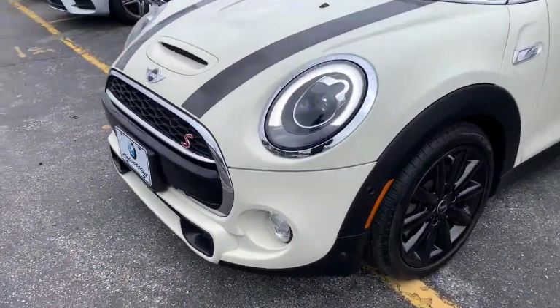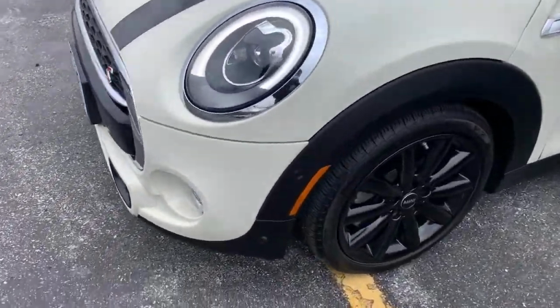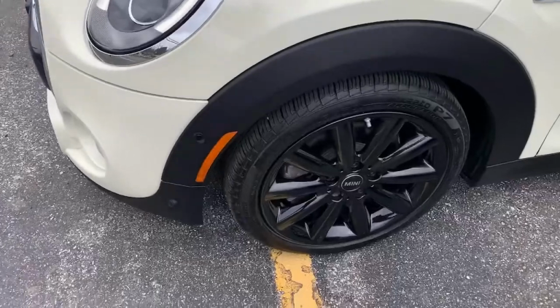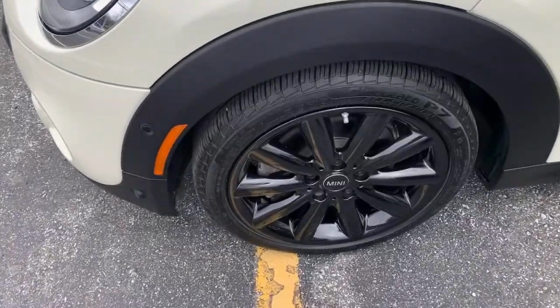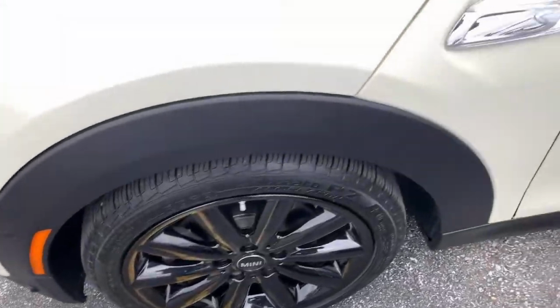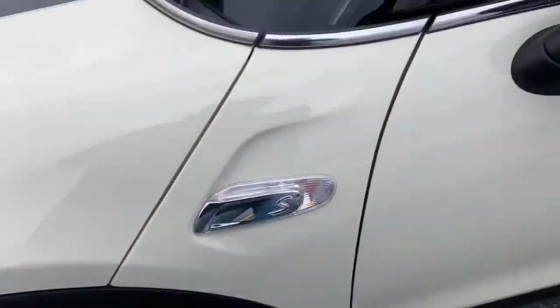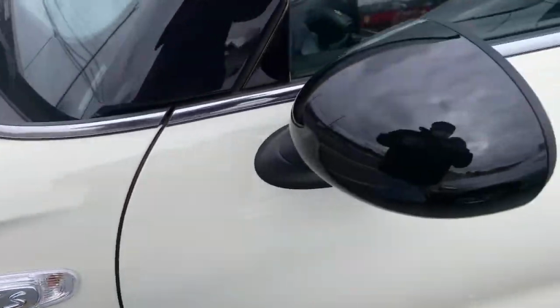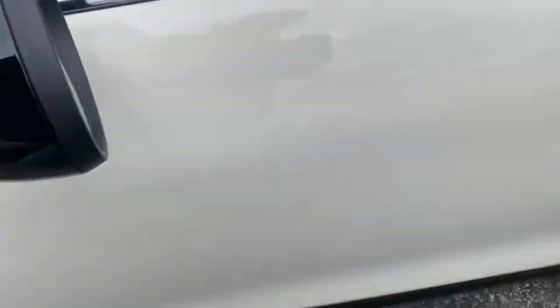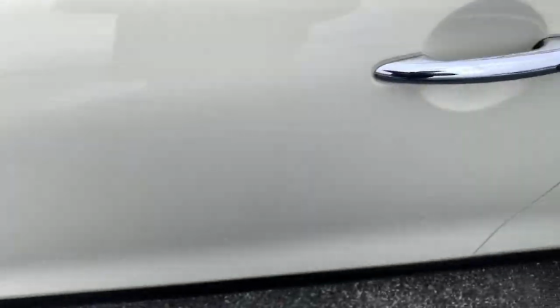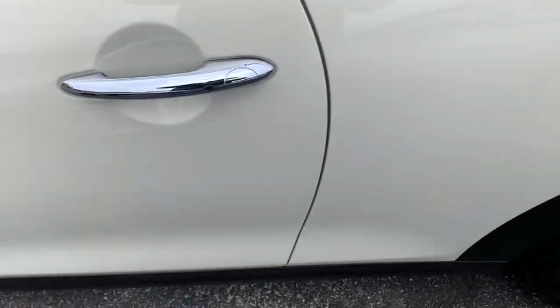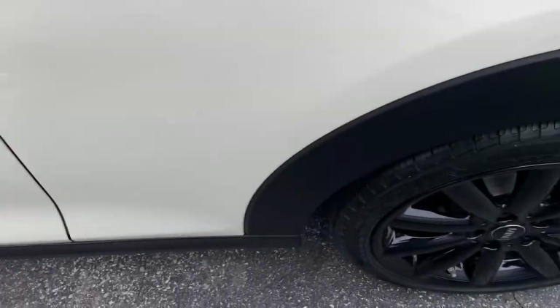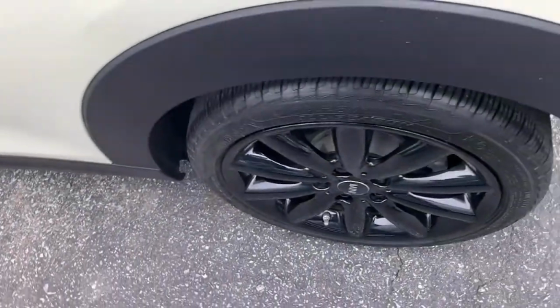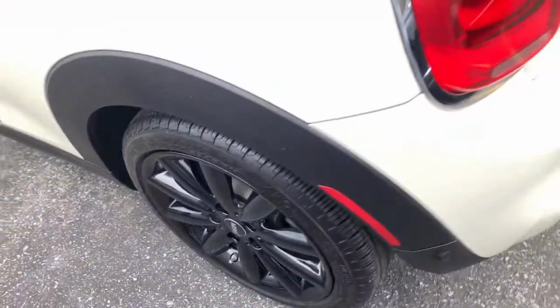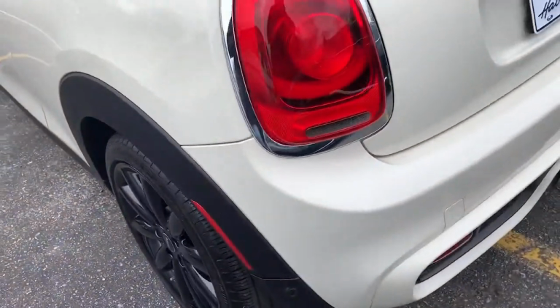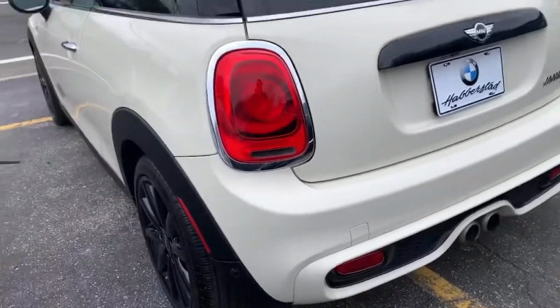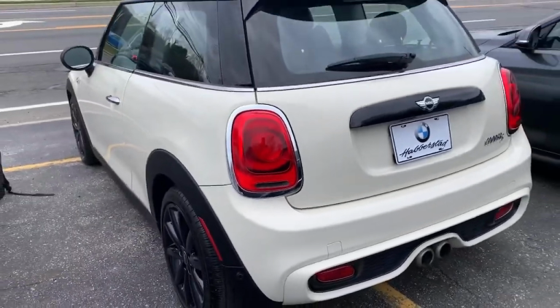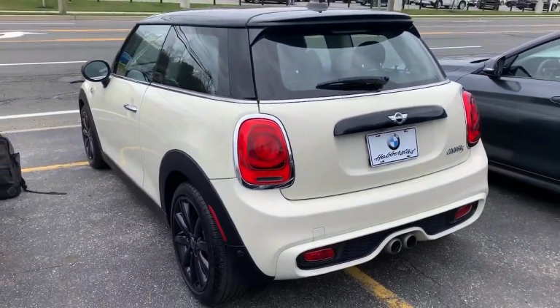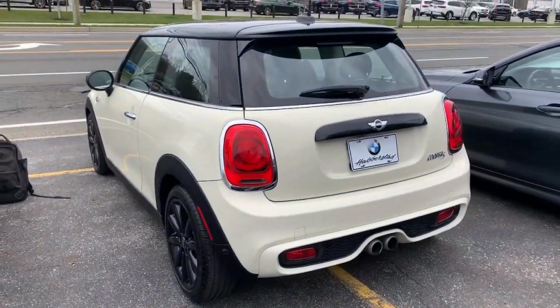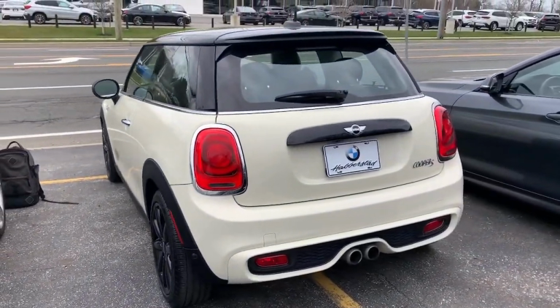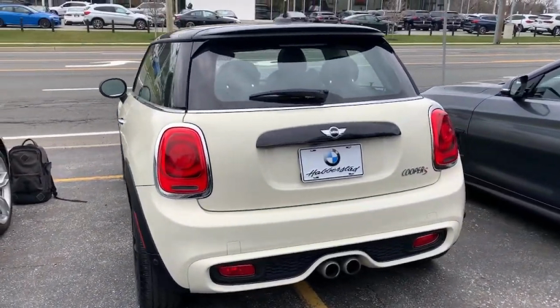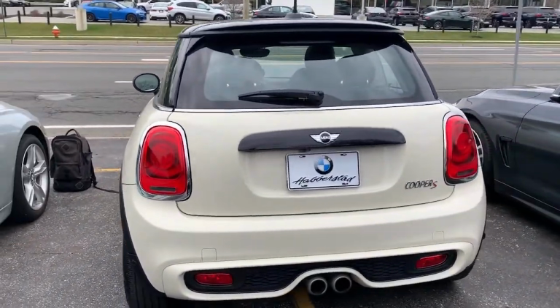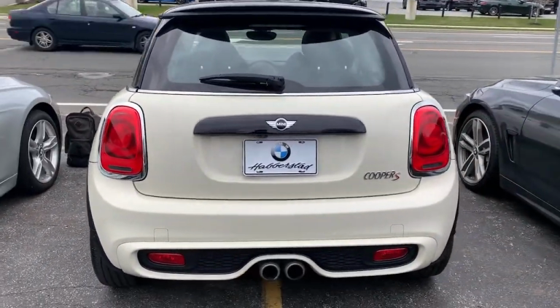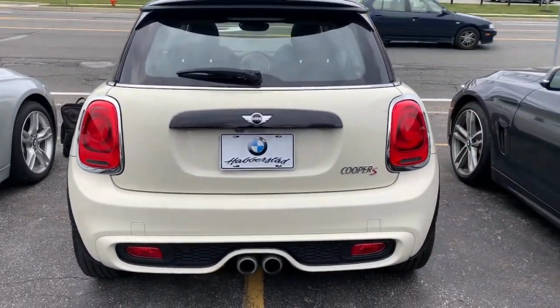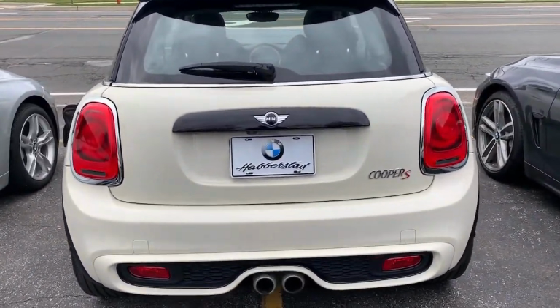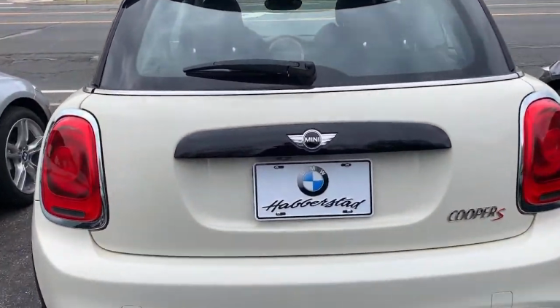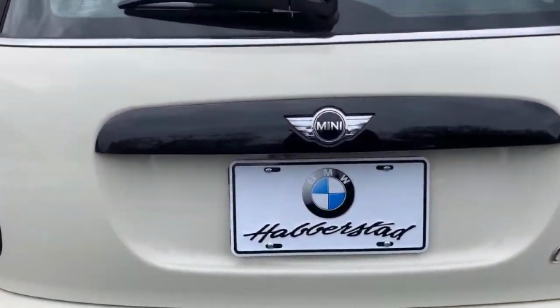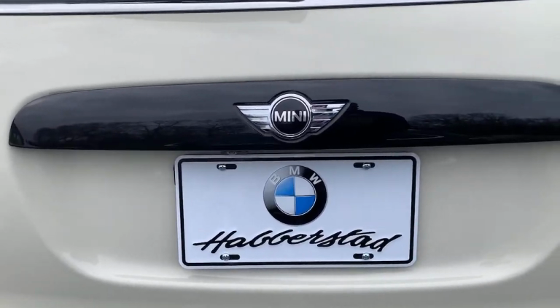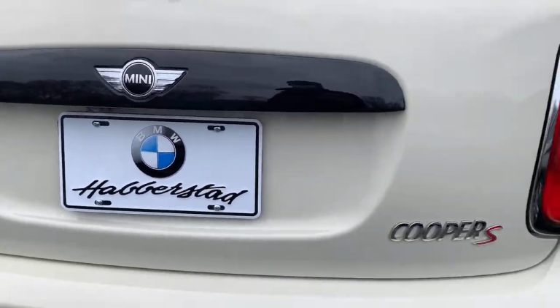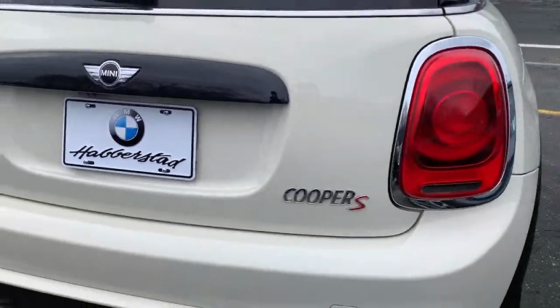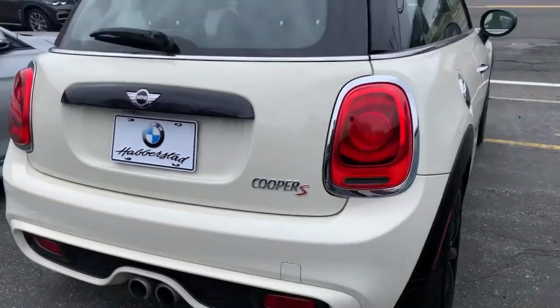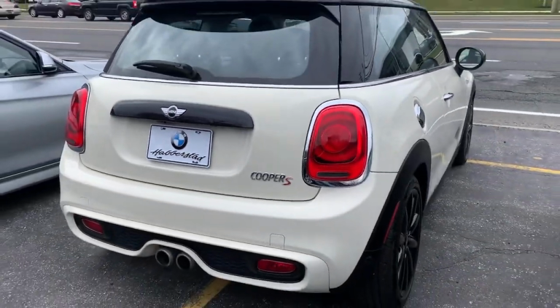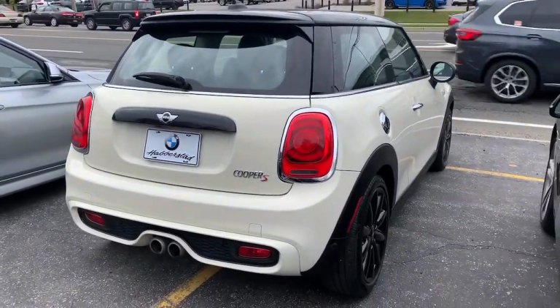Indulge your passion for genuine motorsport exhilaration in this Mini Cooper Hardtop. A perfect blend of iconic retro style, razor-sharp handling, and zesty performance brings inspiration and pure delight to every drive.